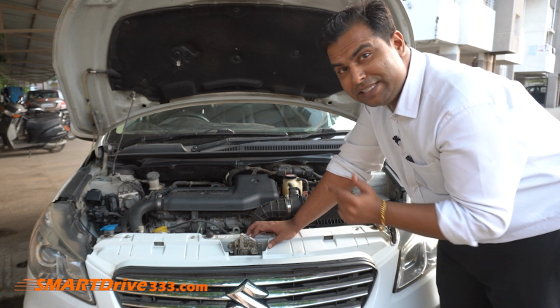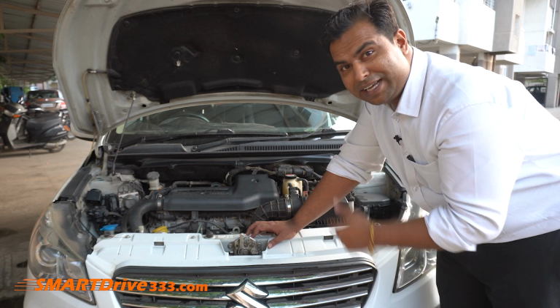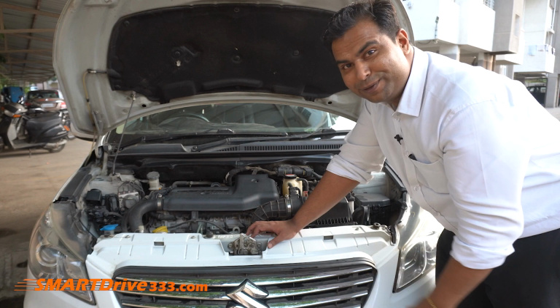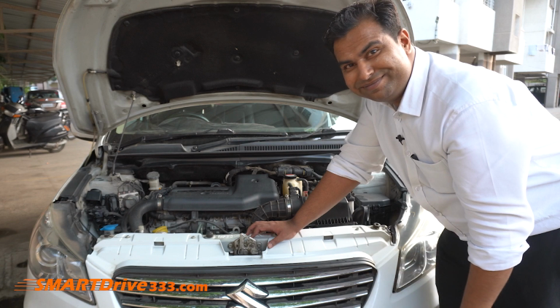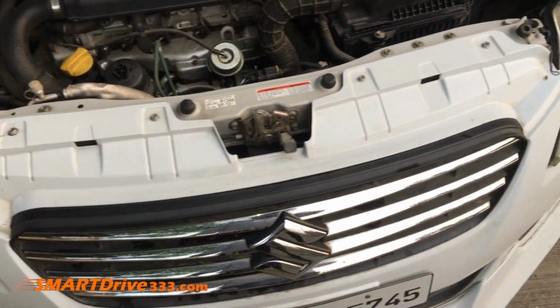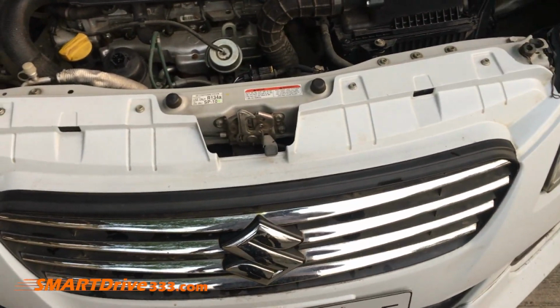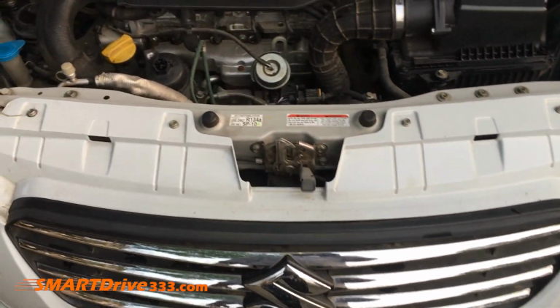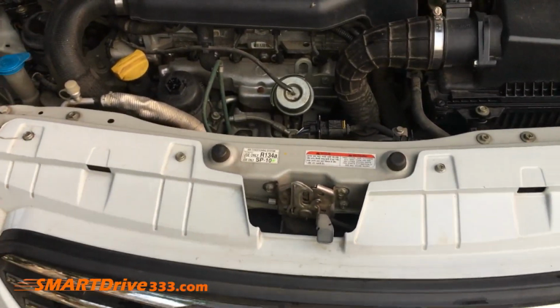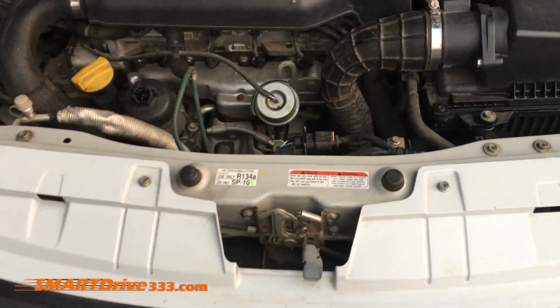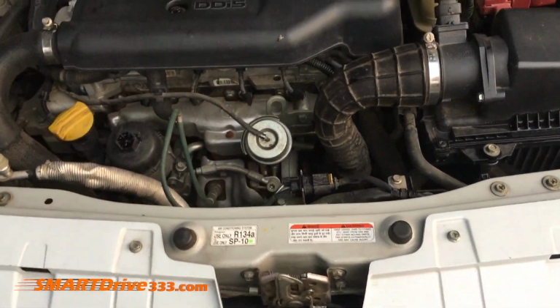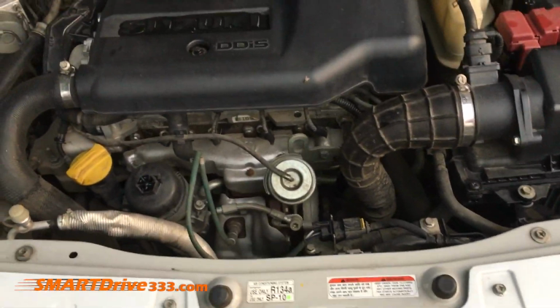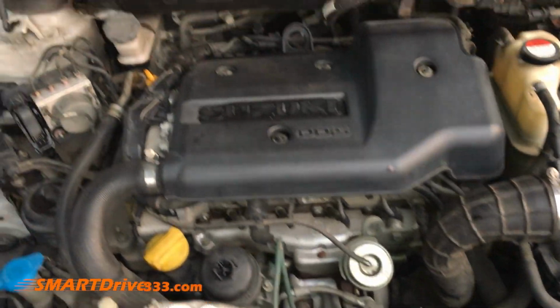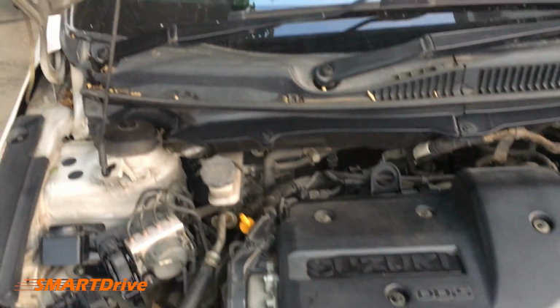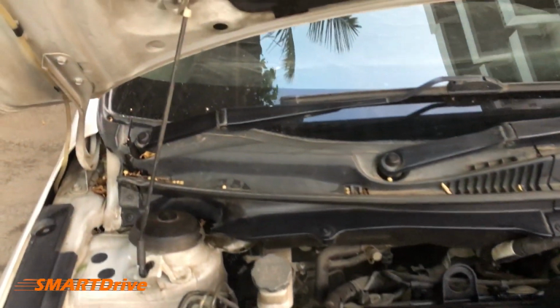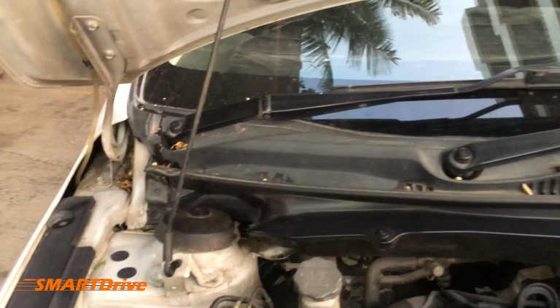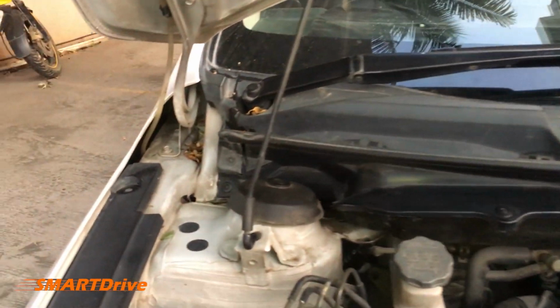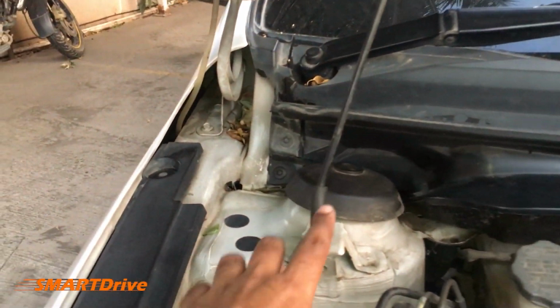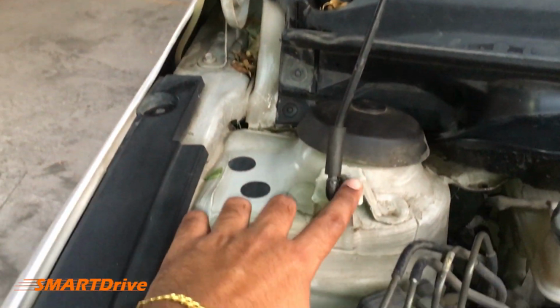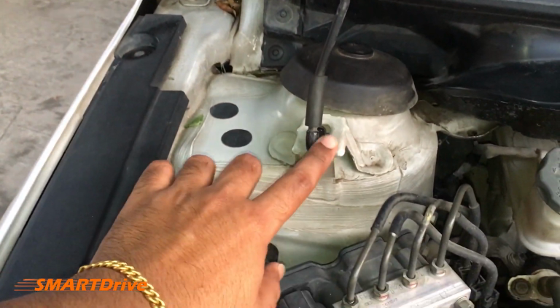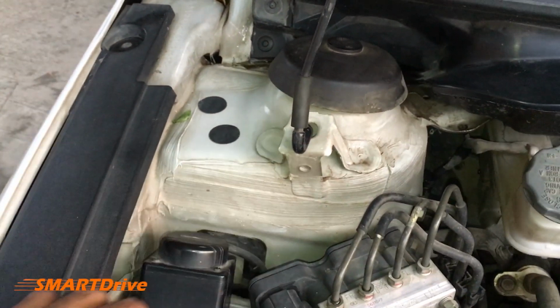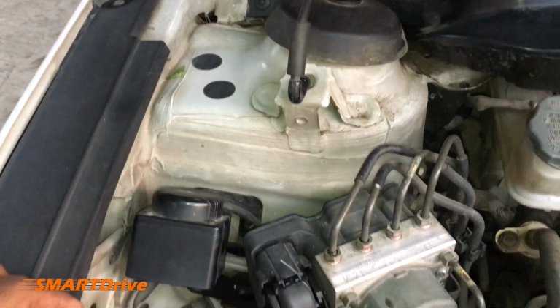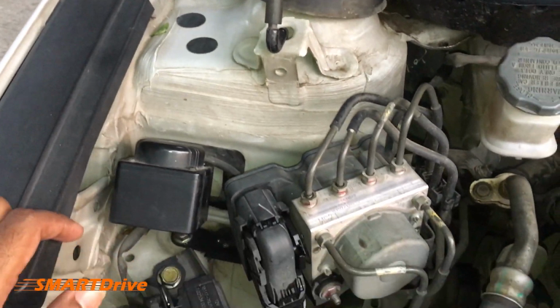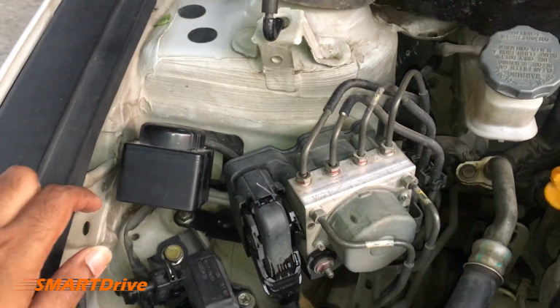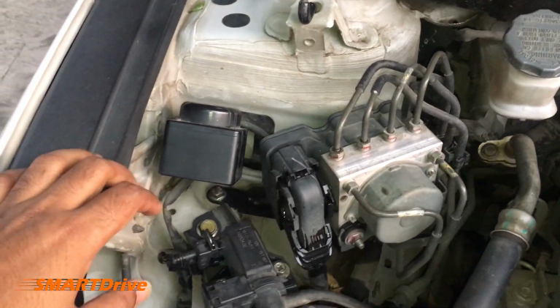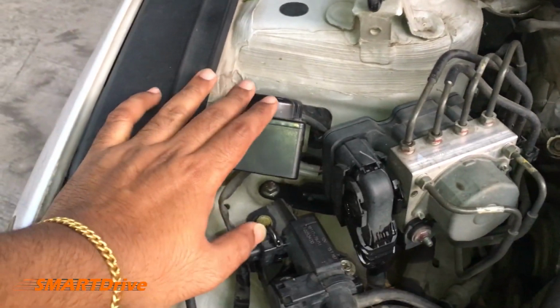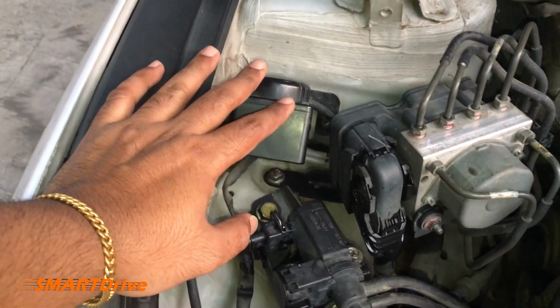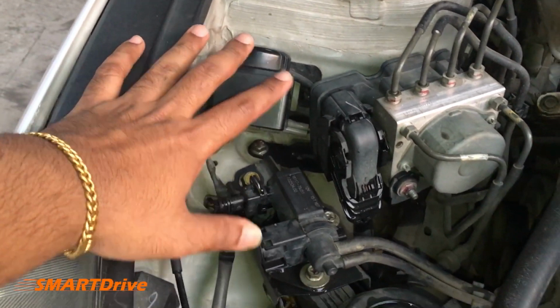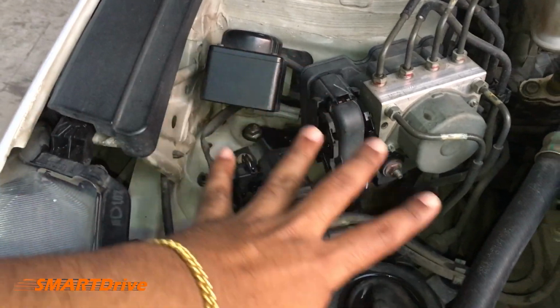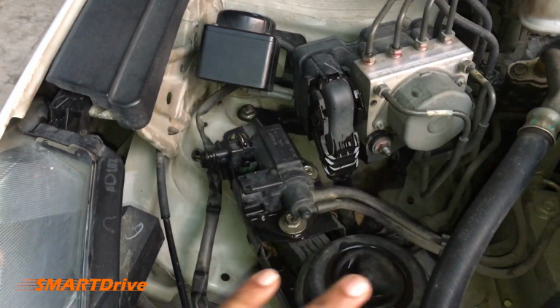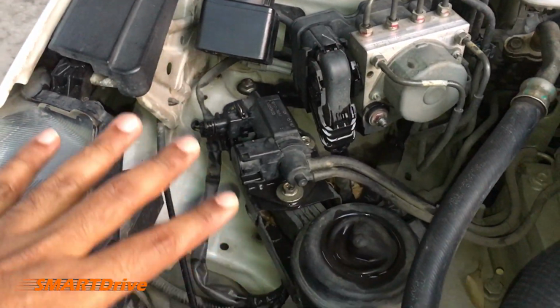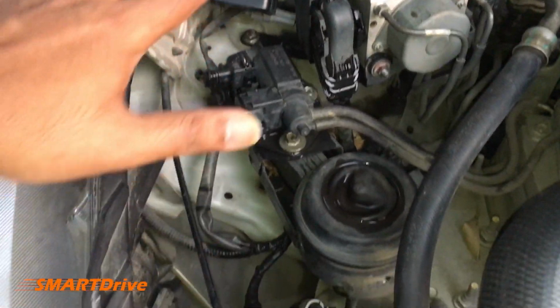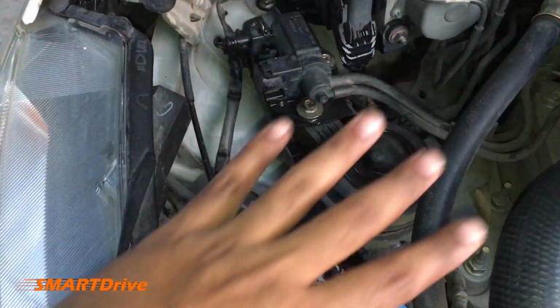So friends, we know how to open the engine hood and how to lock the latch. We have locked the latch and right now we are looking at lots of components over here.